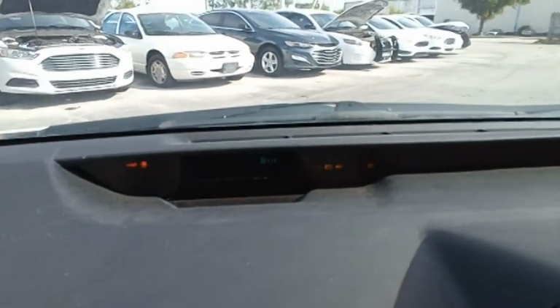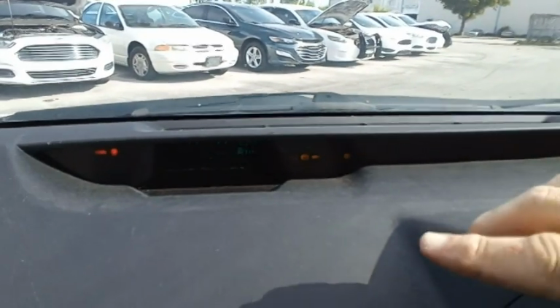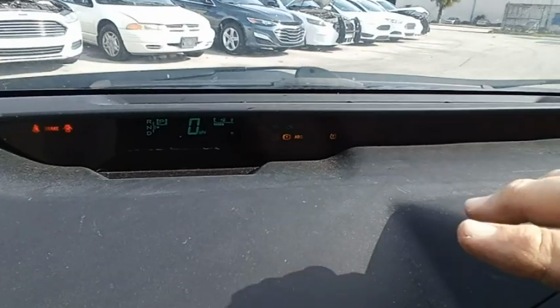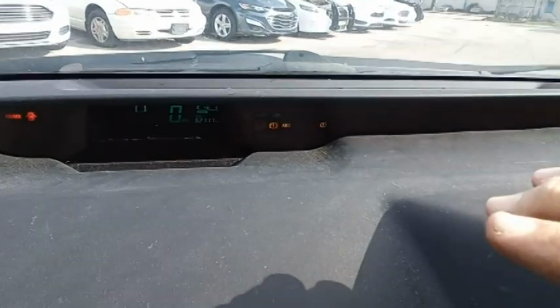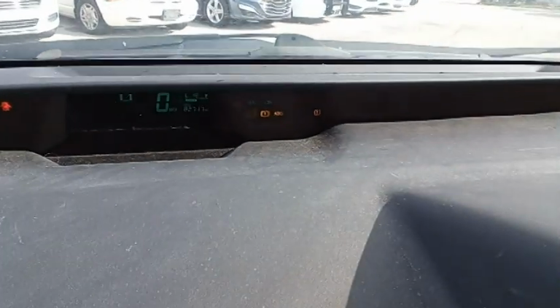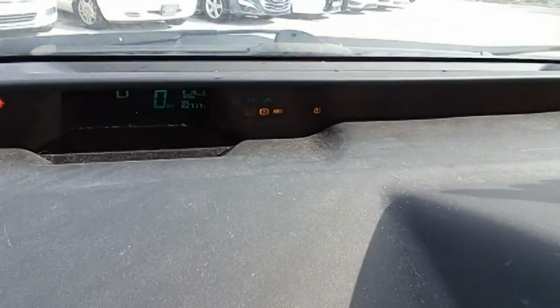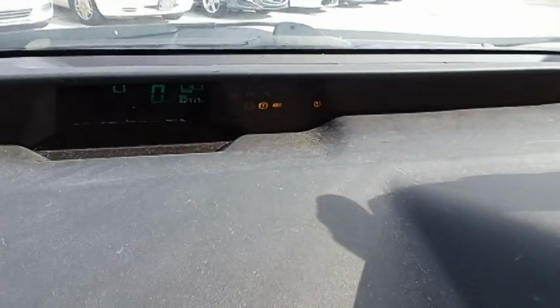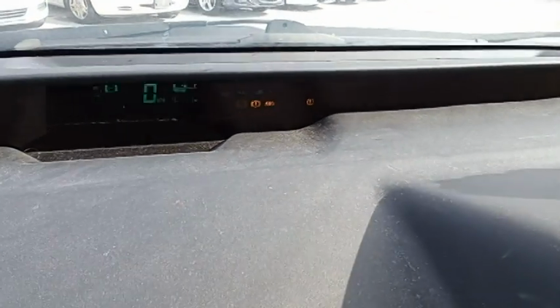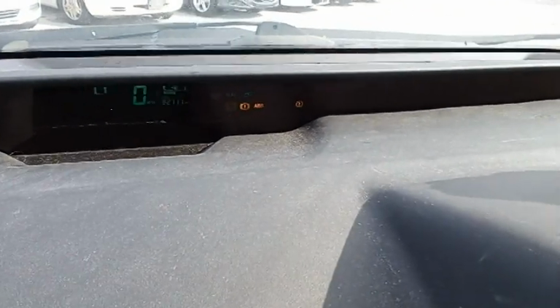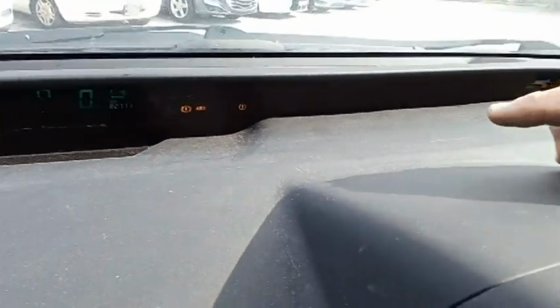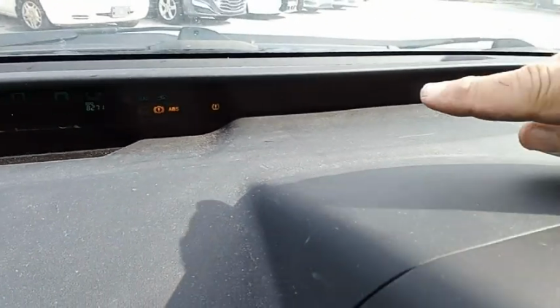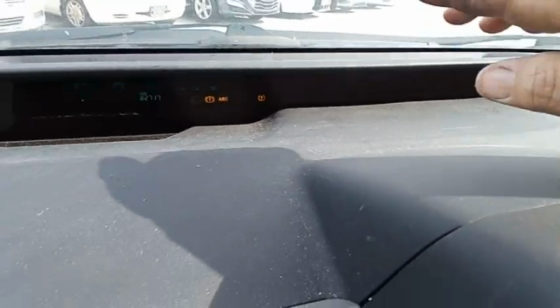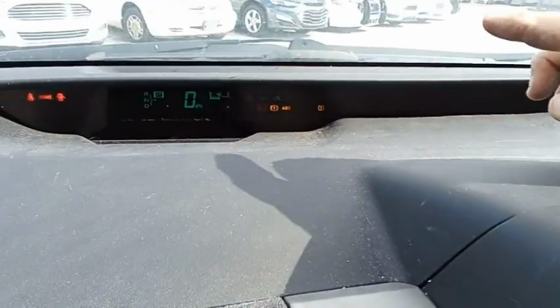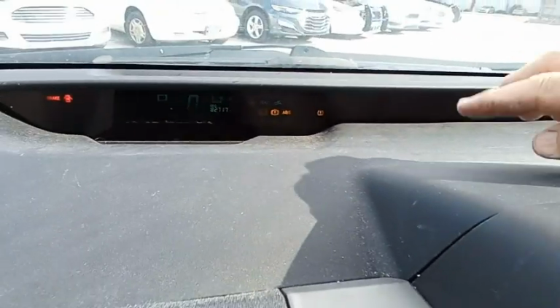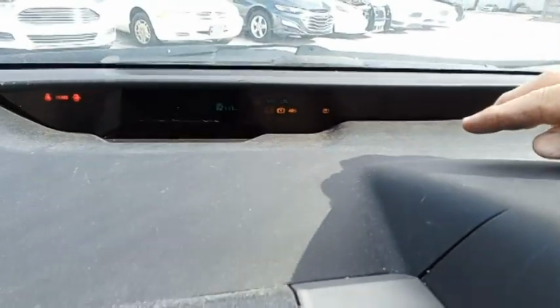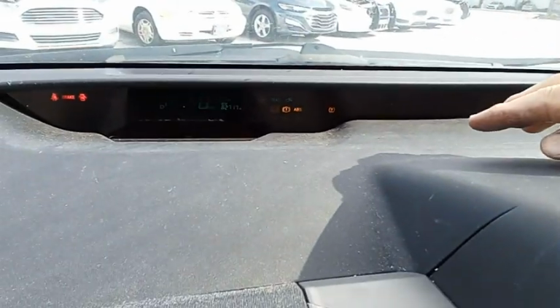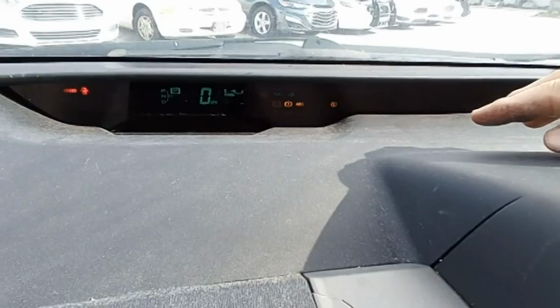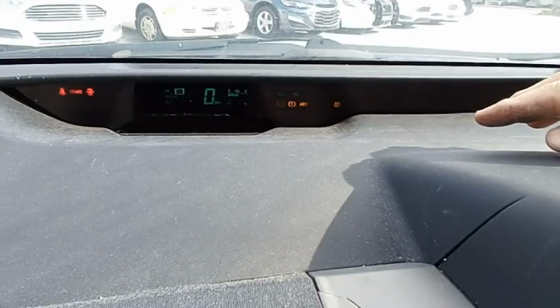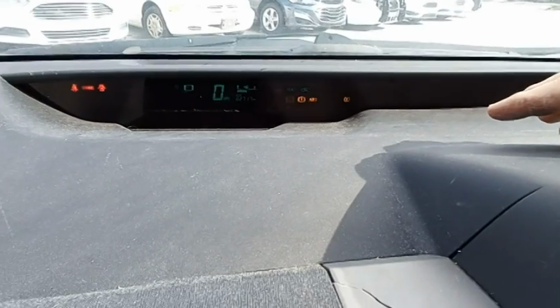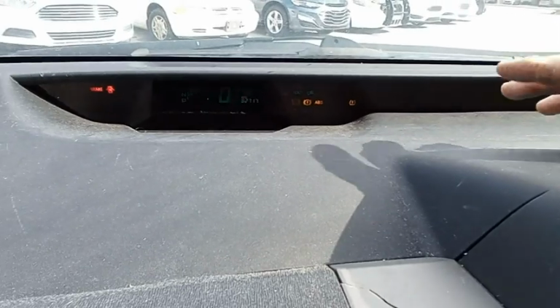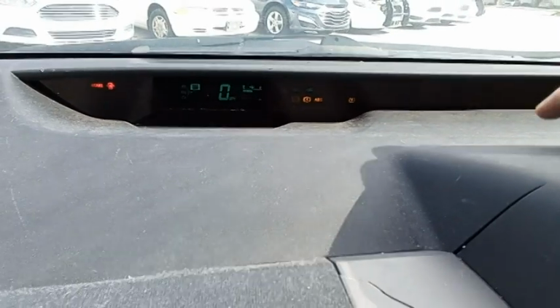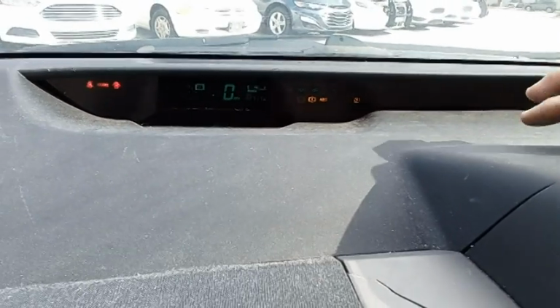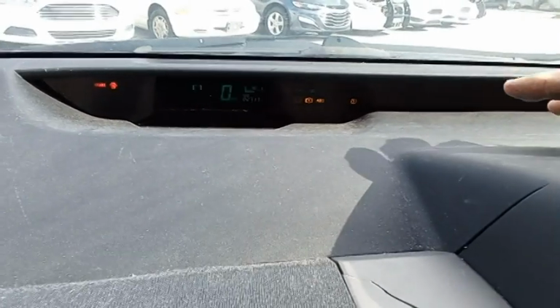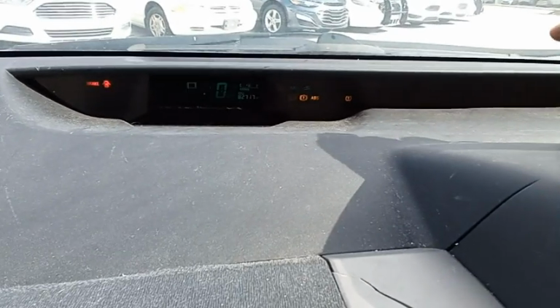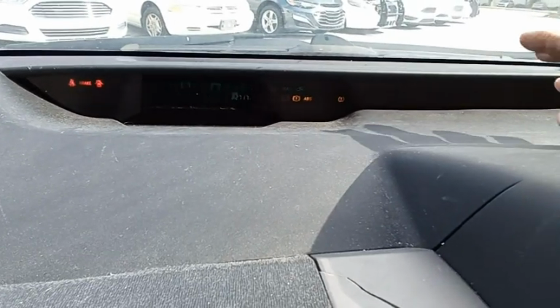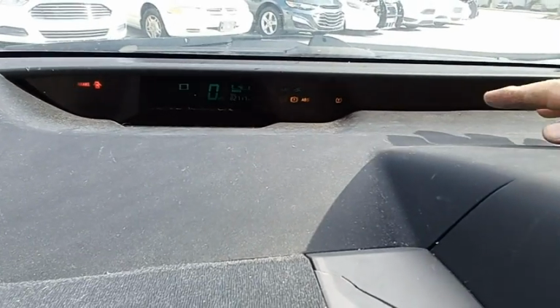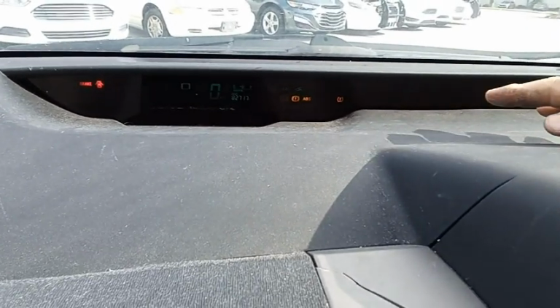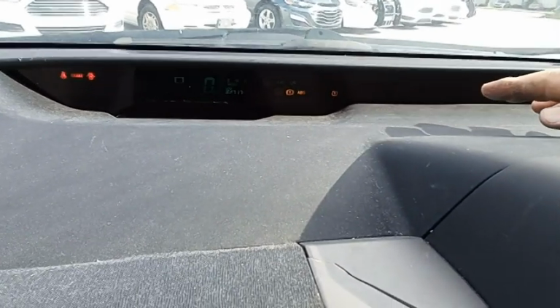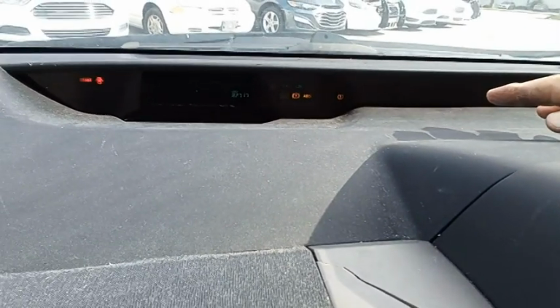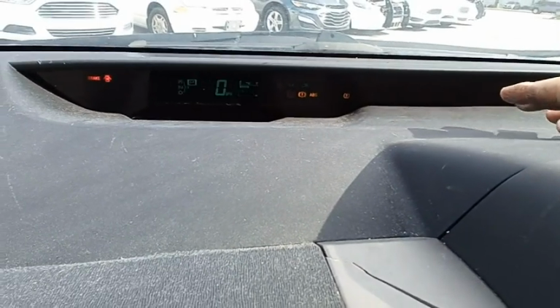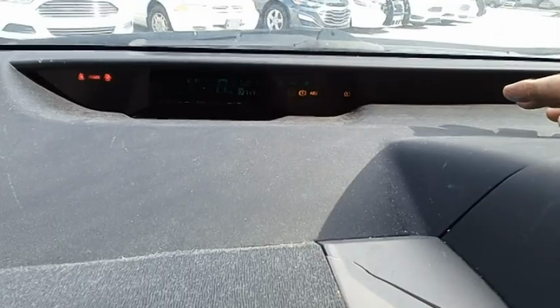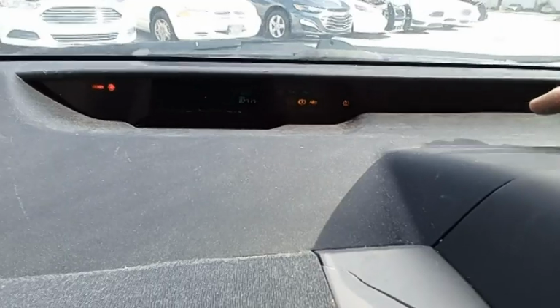The brake light's on. The ABS light's on. The circle with the exclamation point and the two hyphens is on. And the flat tire sign's on.